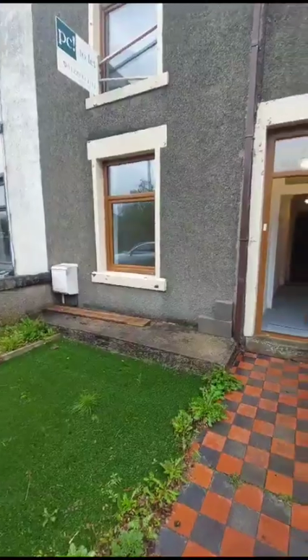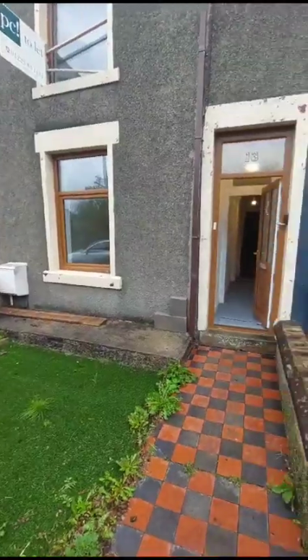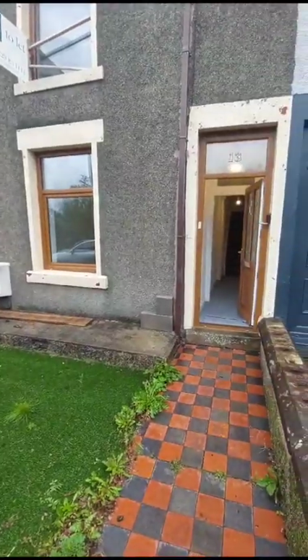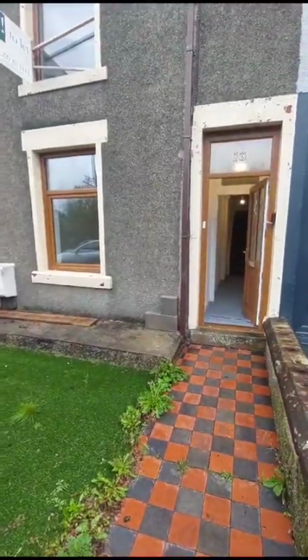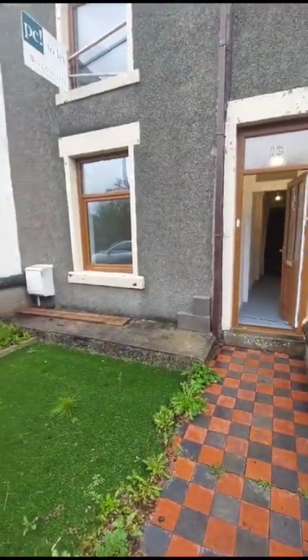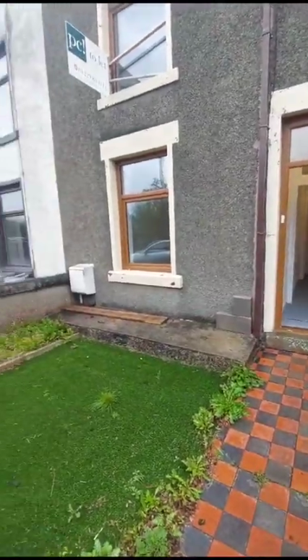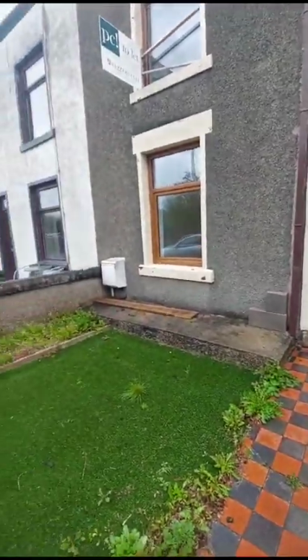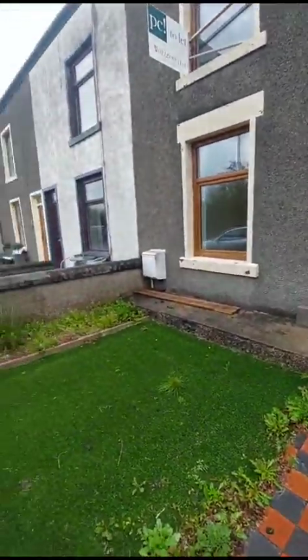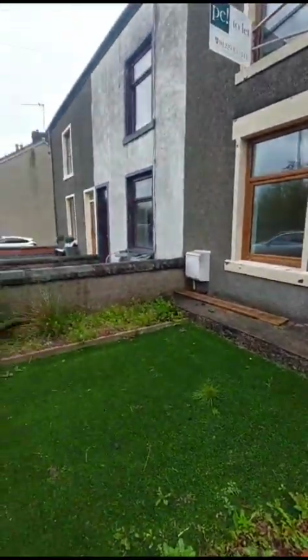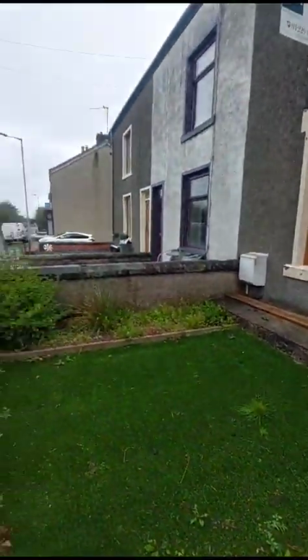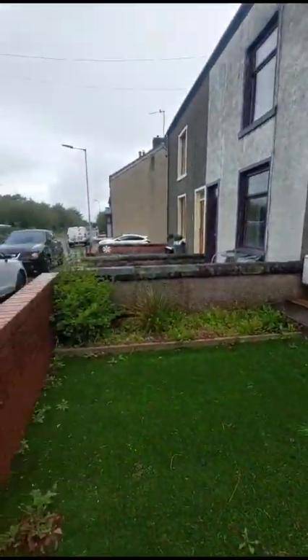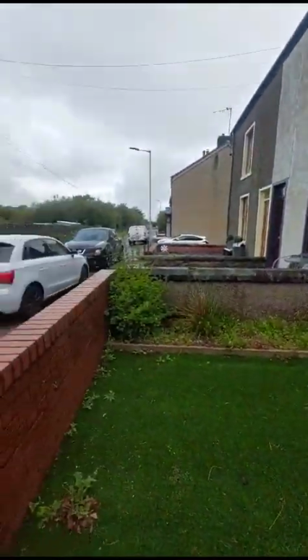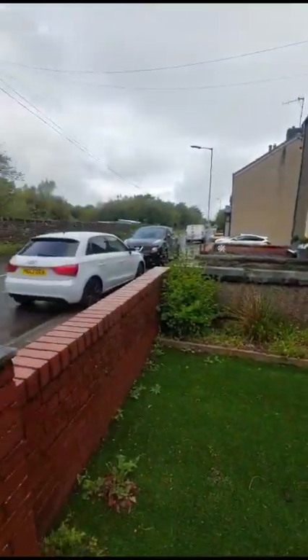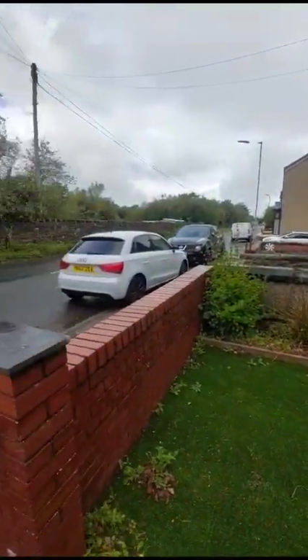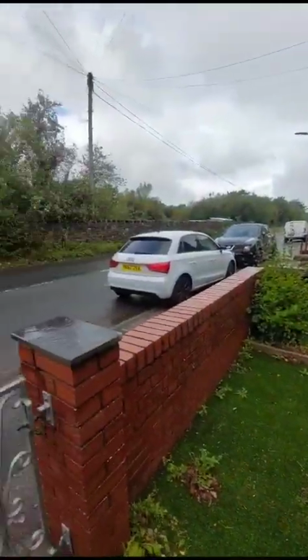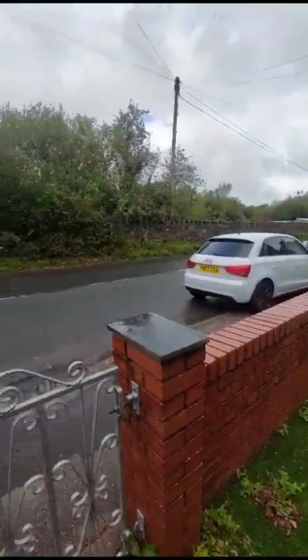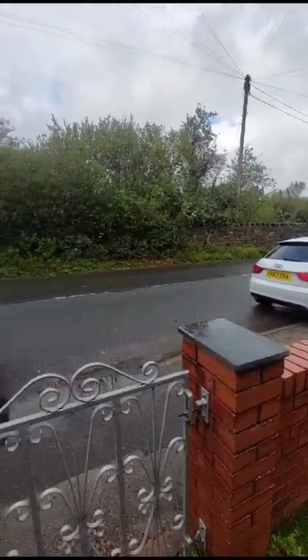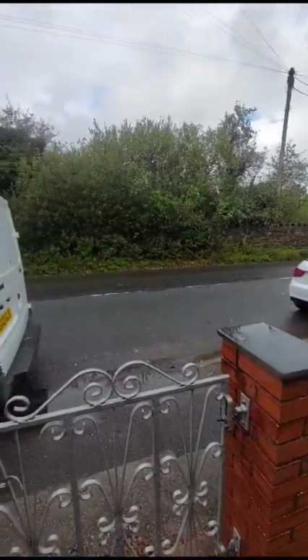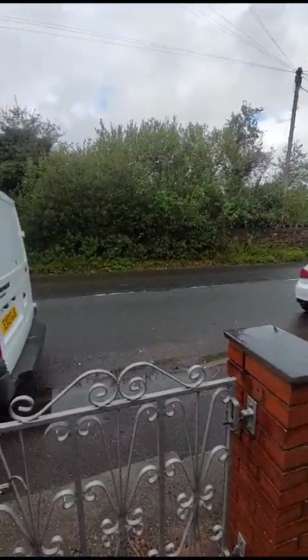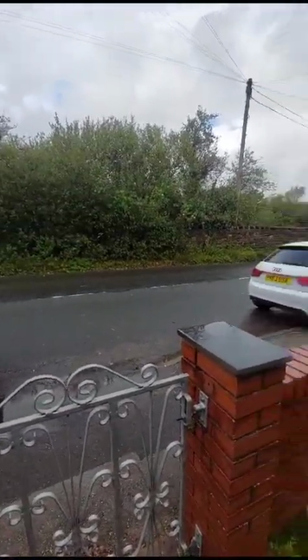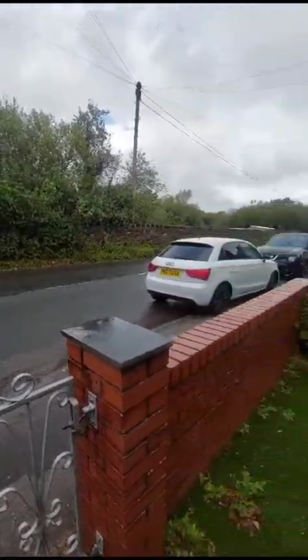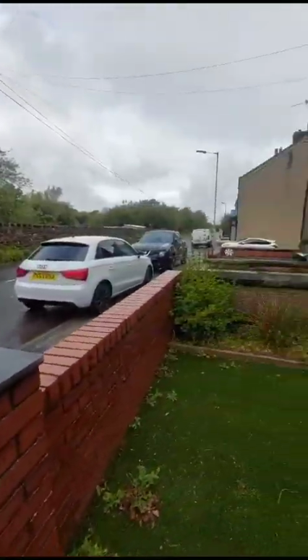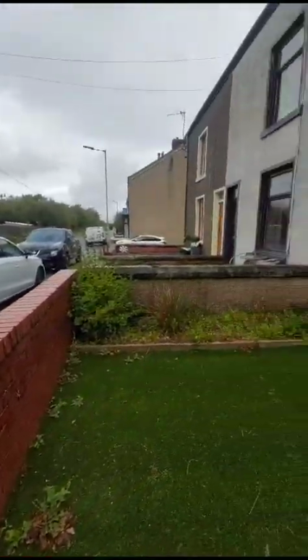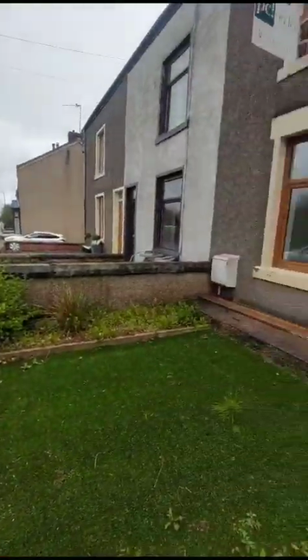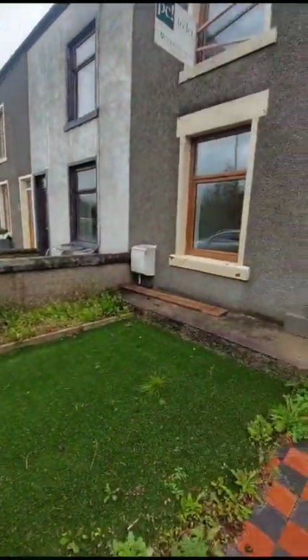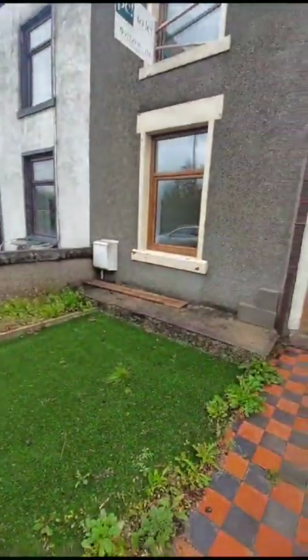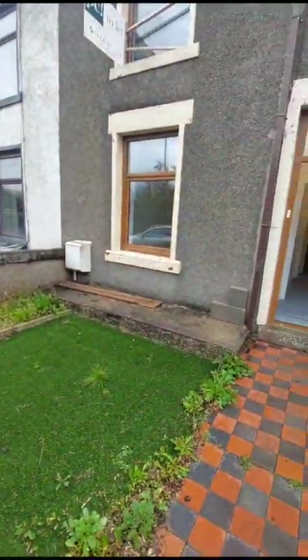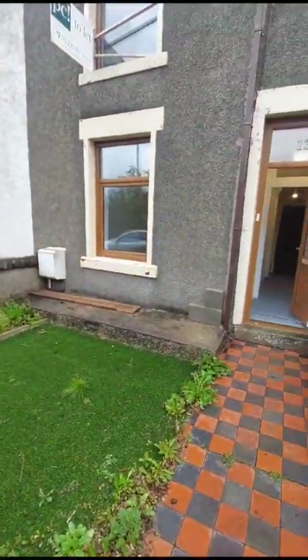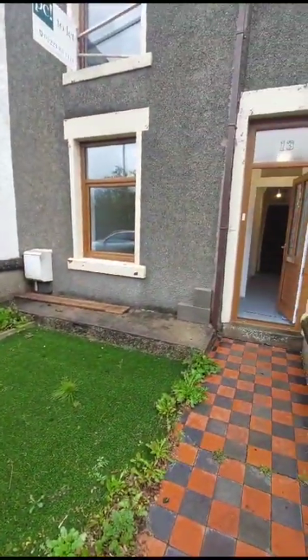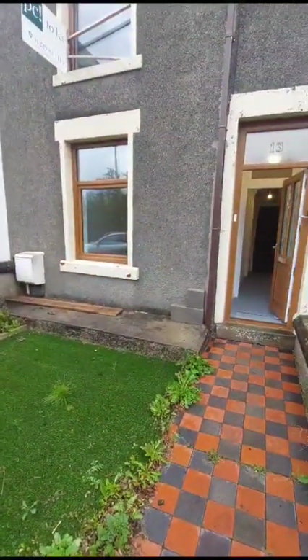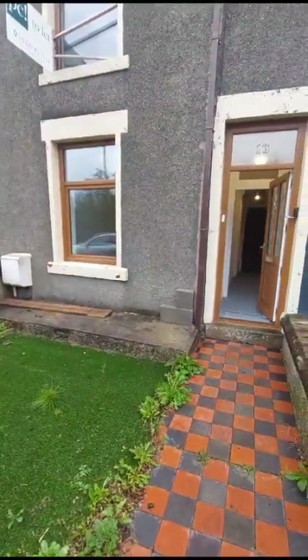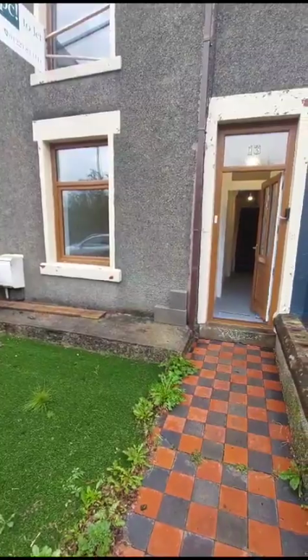Hi everybody, so today we are at number 13 Dalton Road, Ascombe in Furnace. This is a three bedroom unfurnished property.